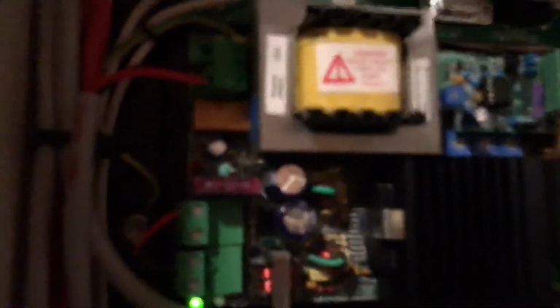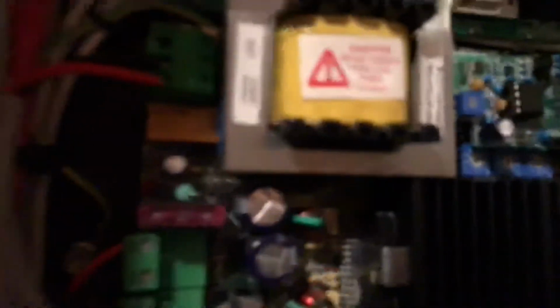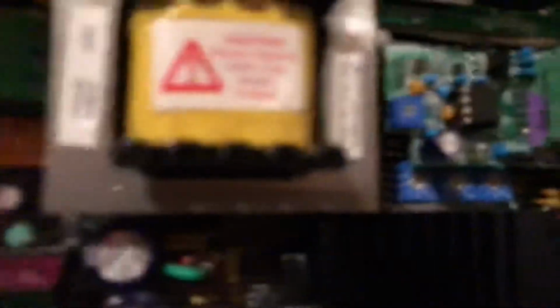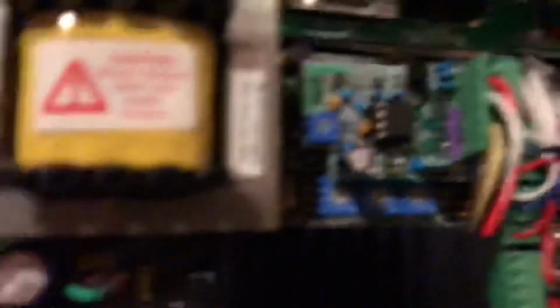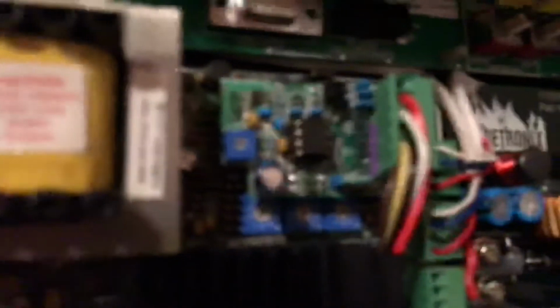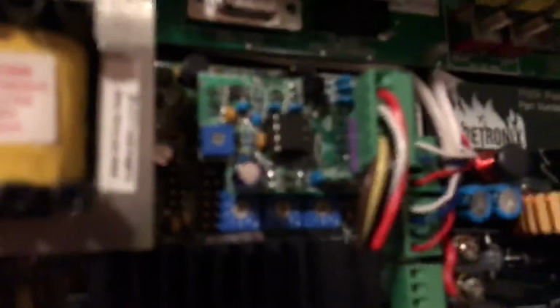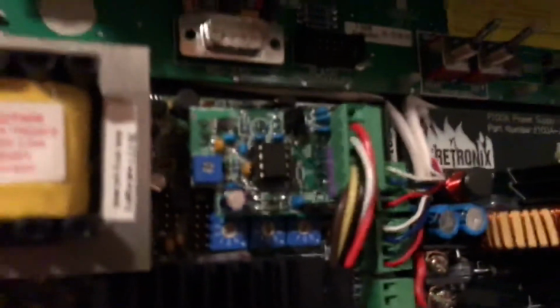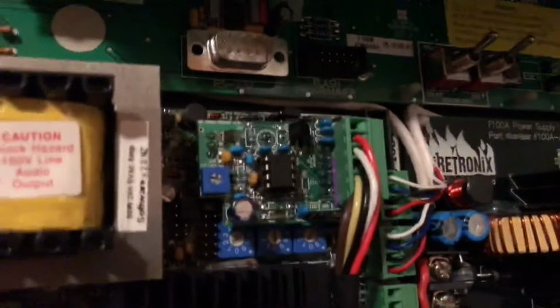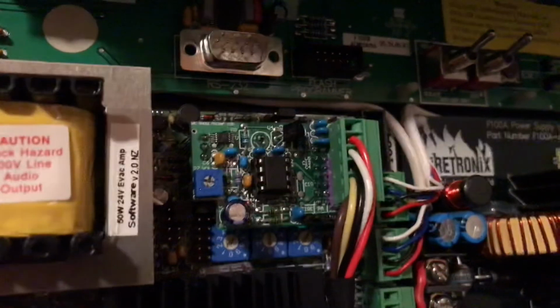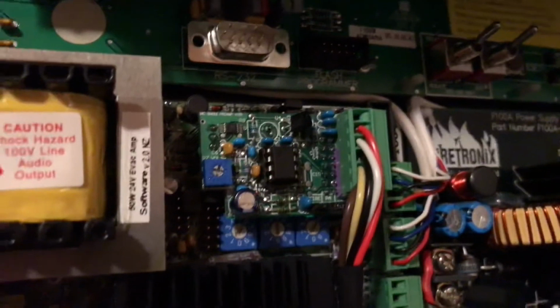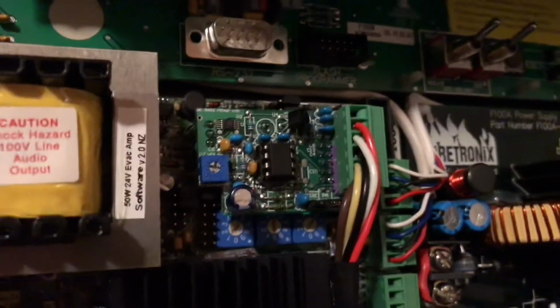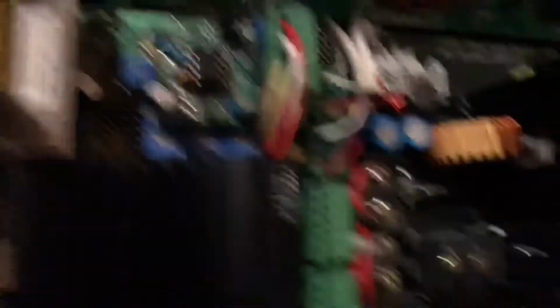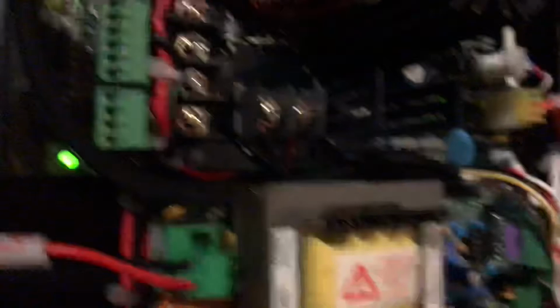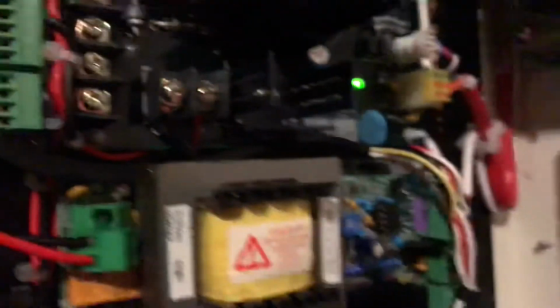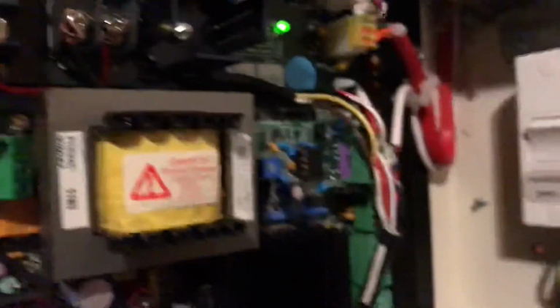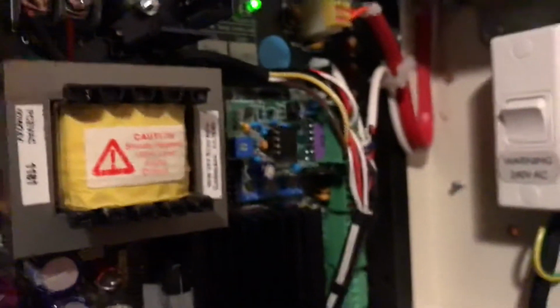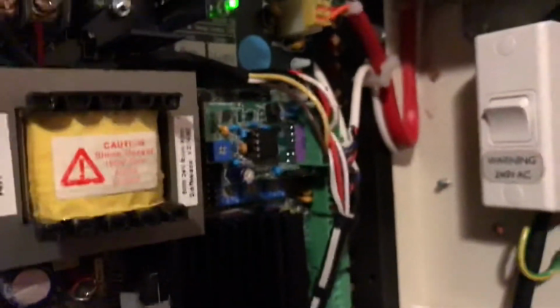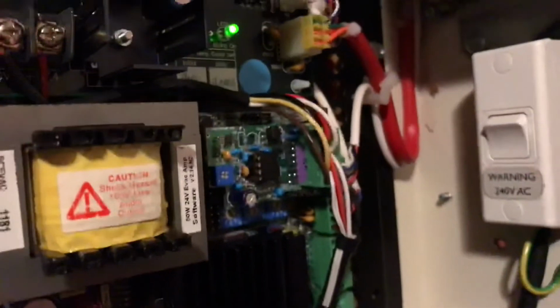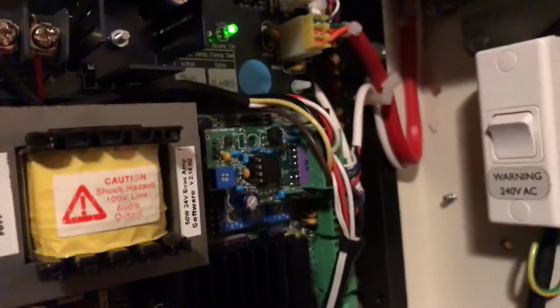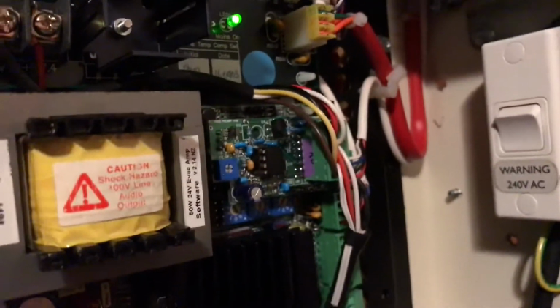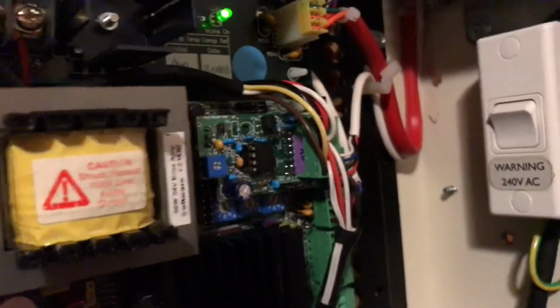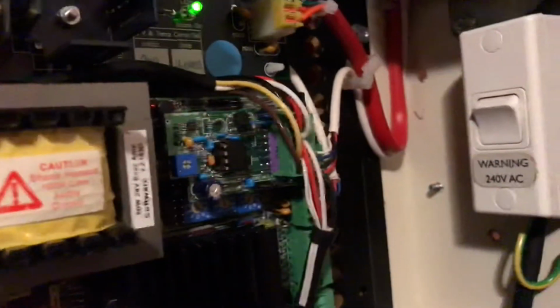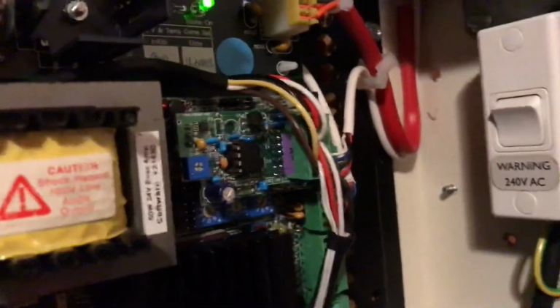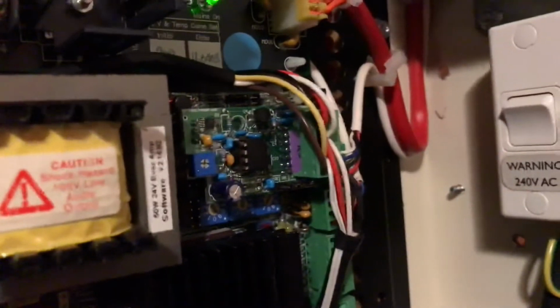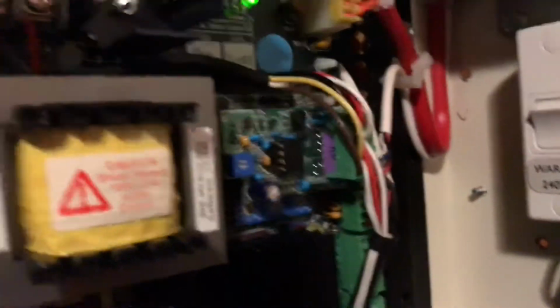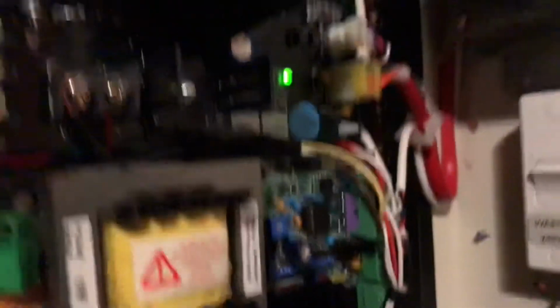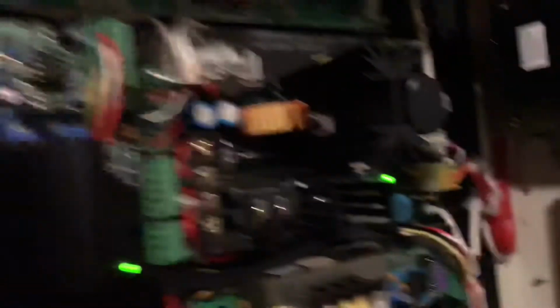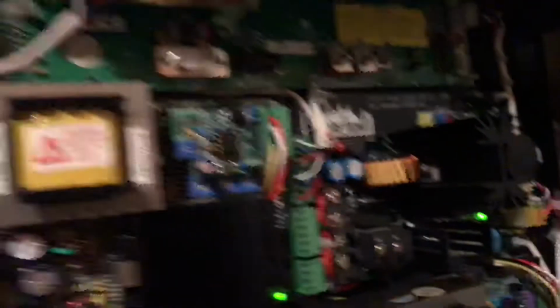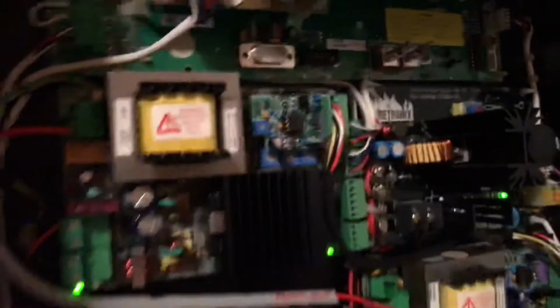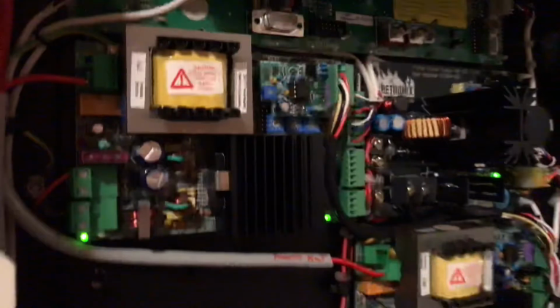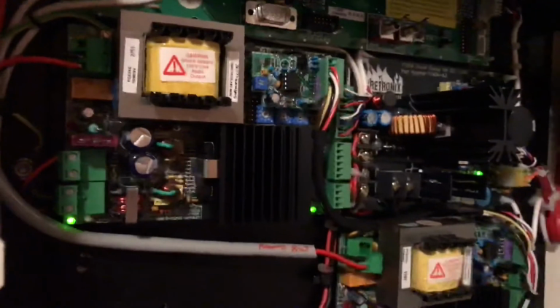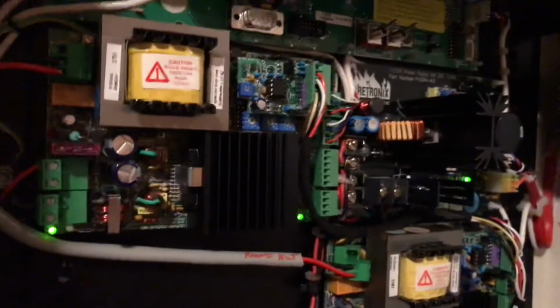So these are the pre-amp boards that I installed on the amplifiers — you can see one there and one on the other amplifier, and then they just go to the microphone.